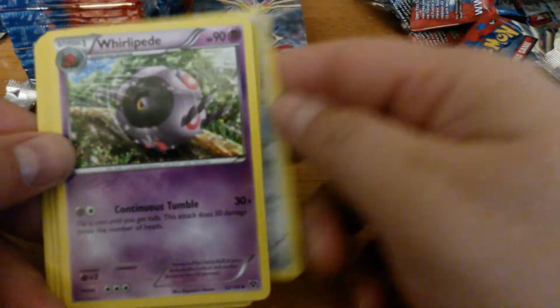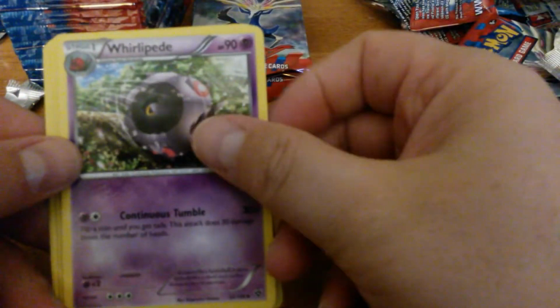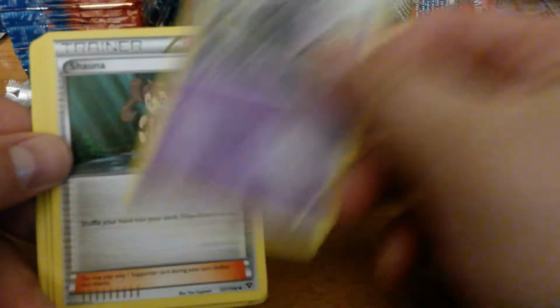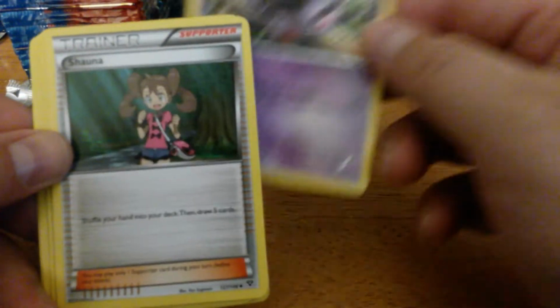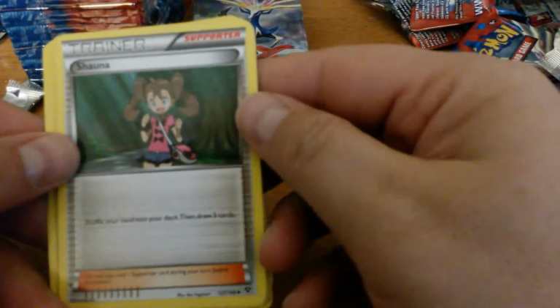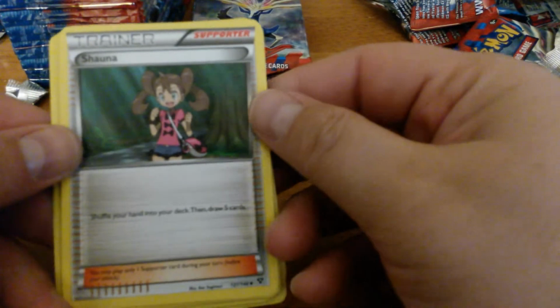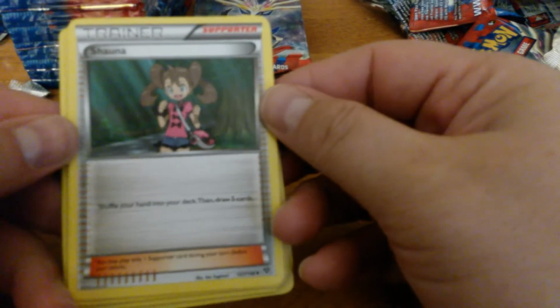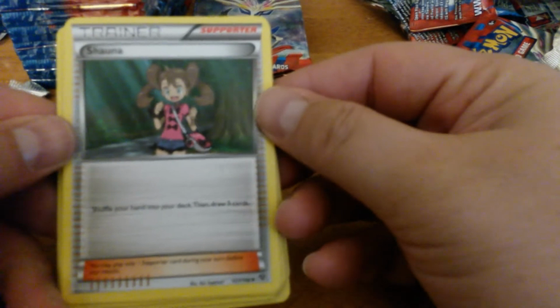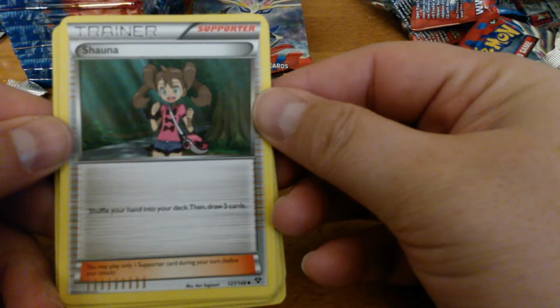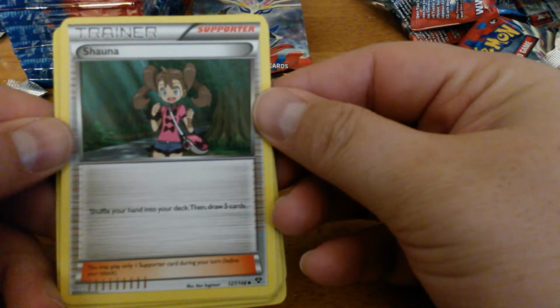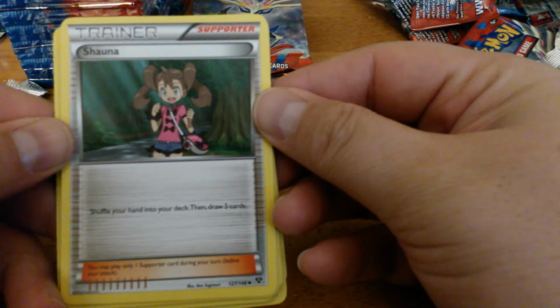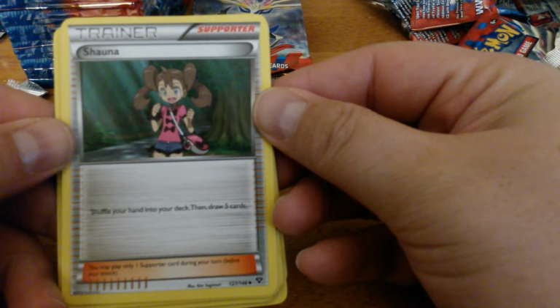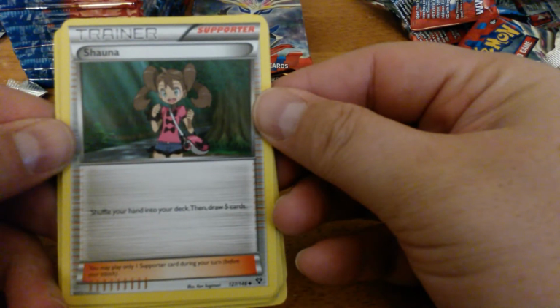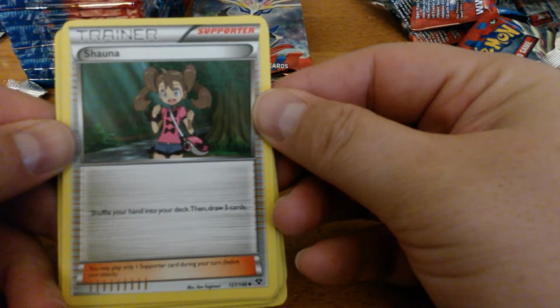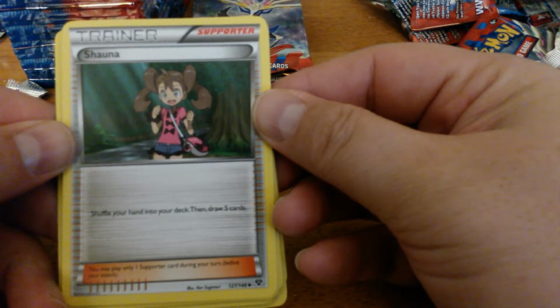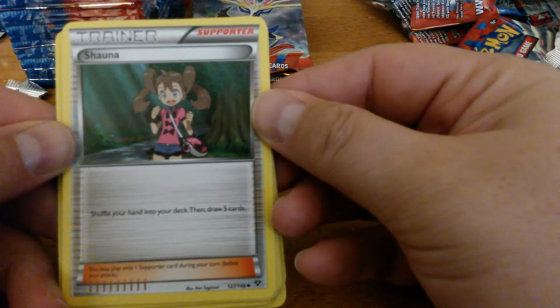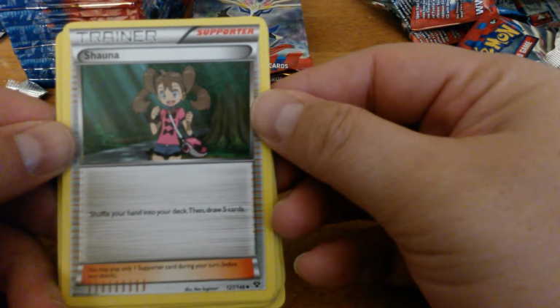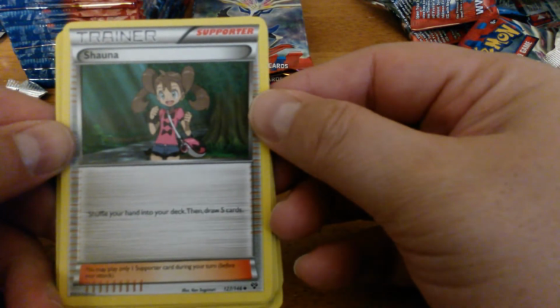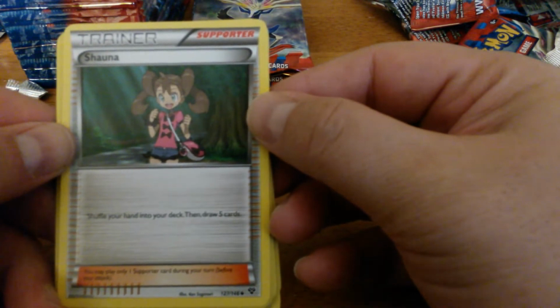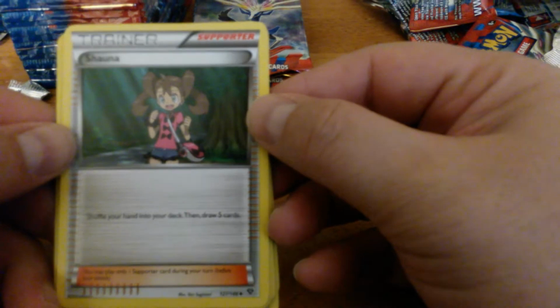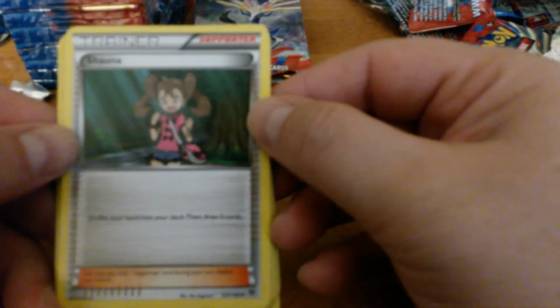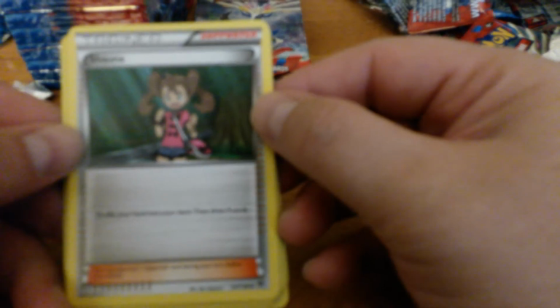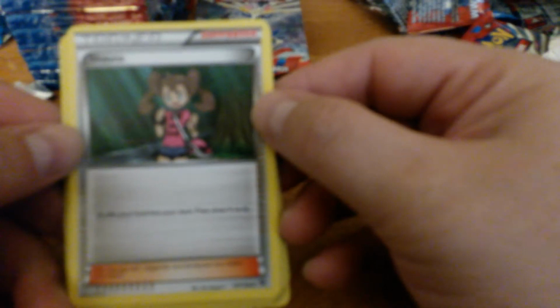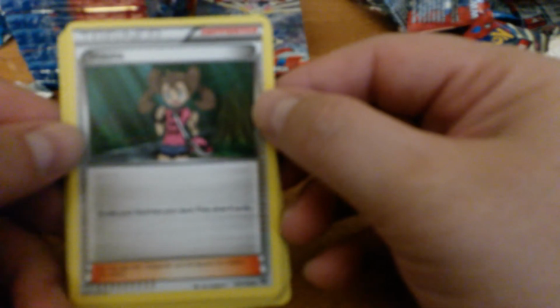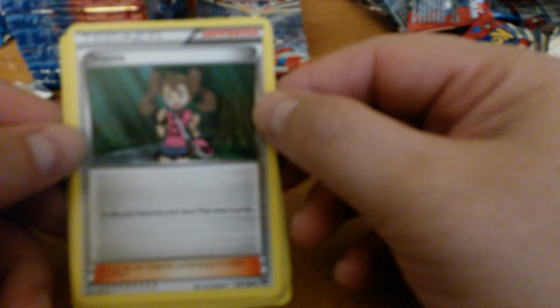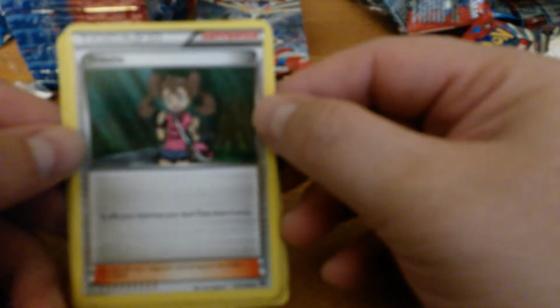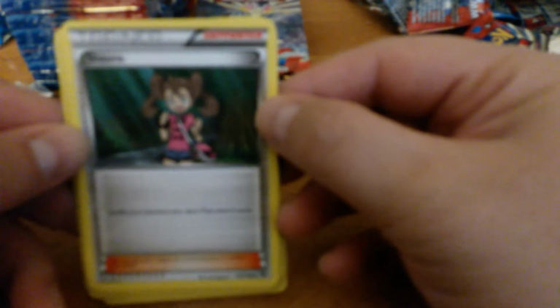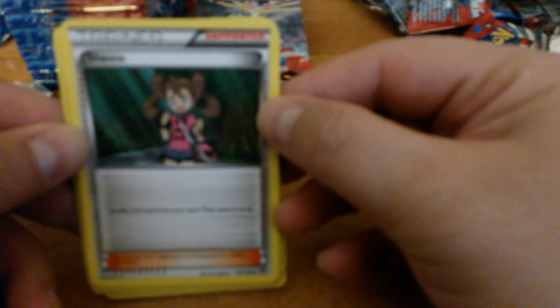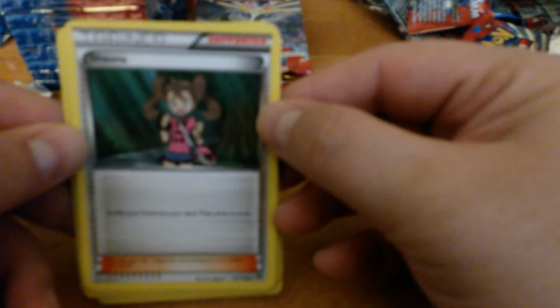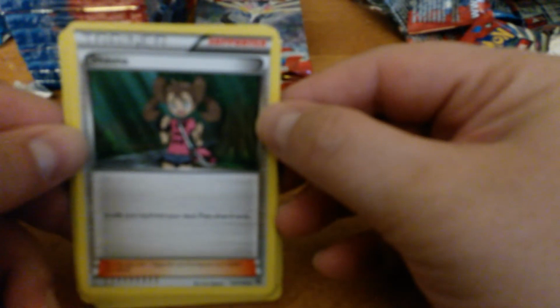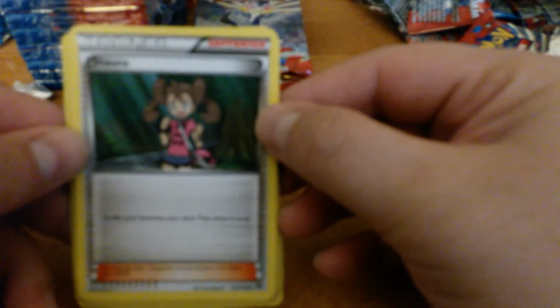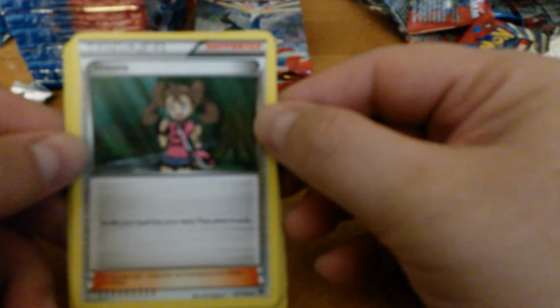Bibarel, Whirlipede. Shauna — new Supporter: shuffle your hand into your deck, then draw five cards. This is good to see play; just don't know how much.